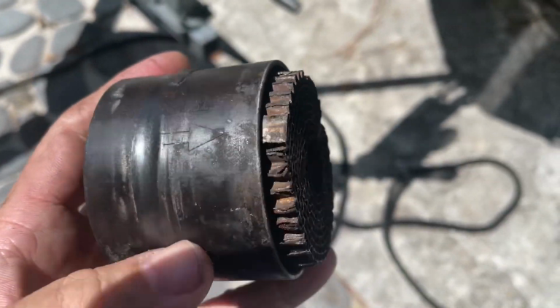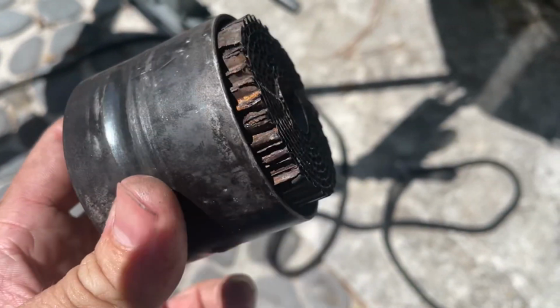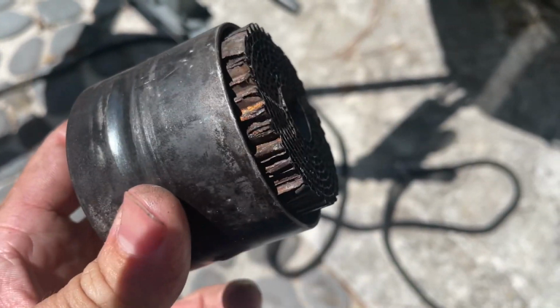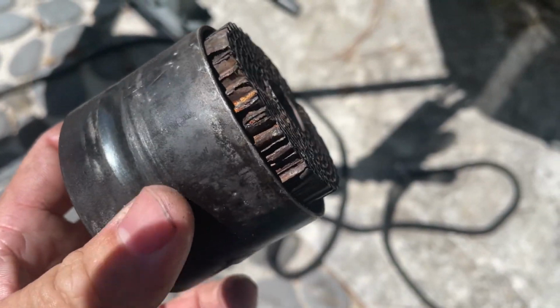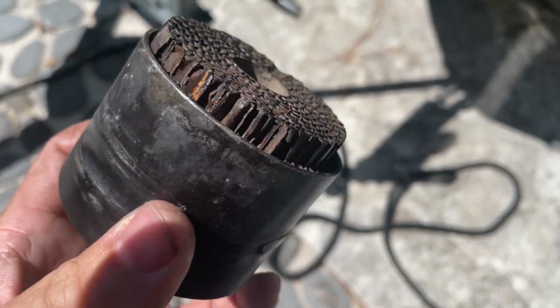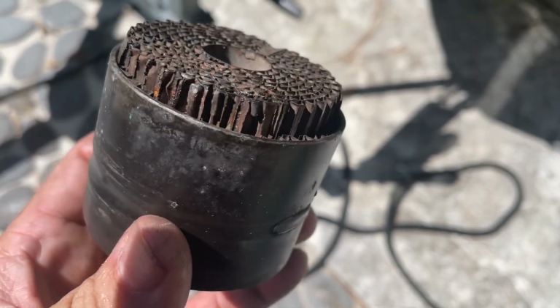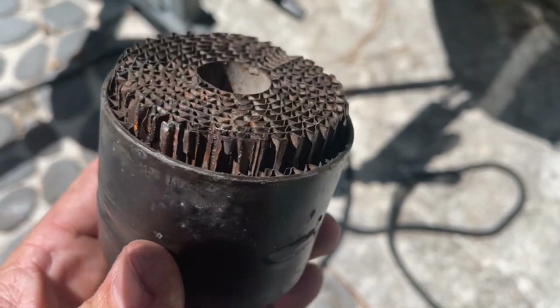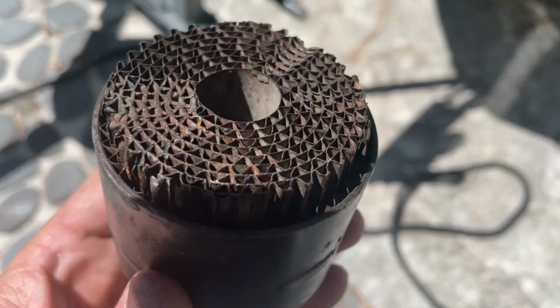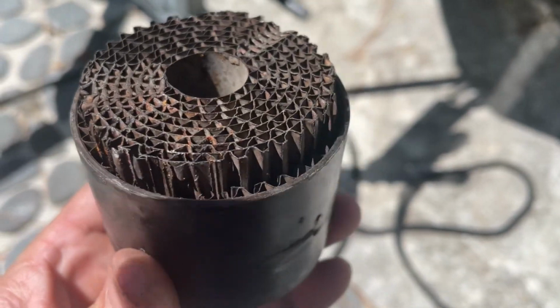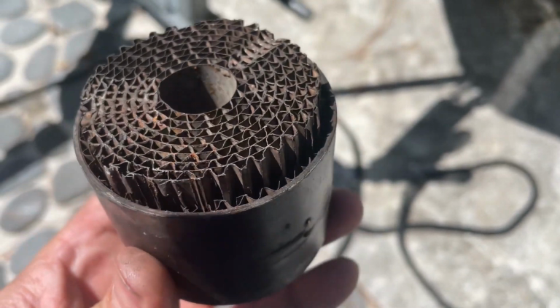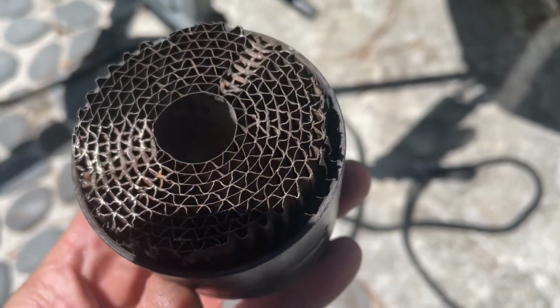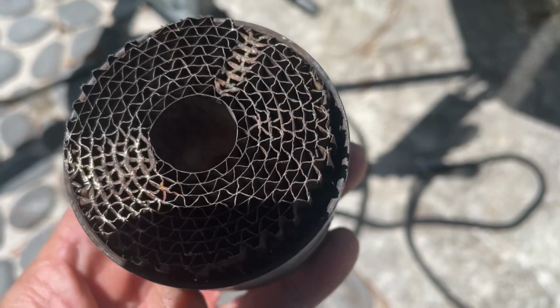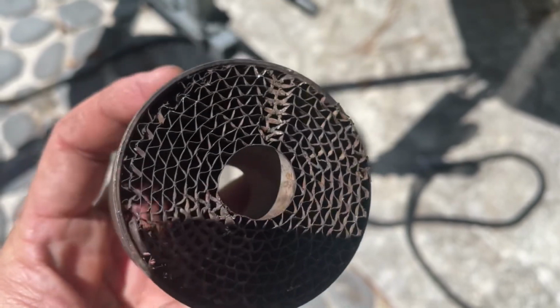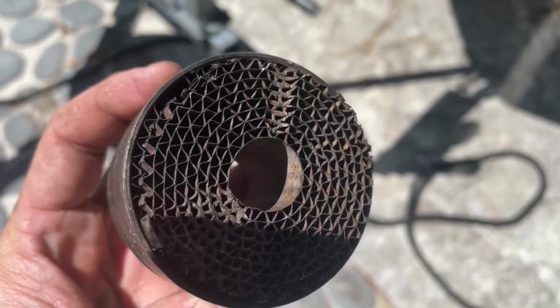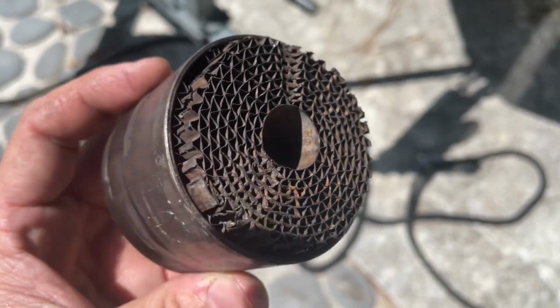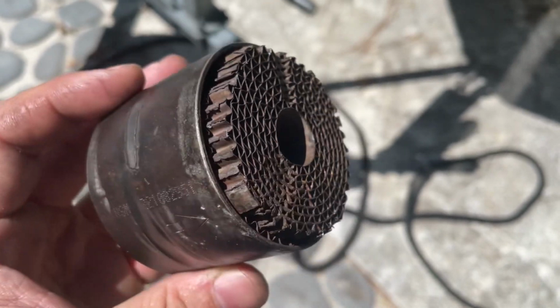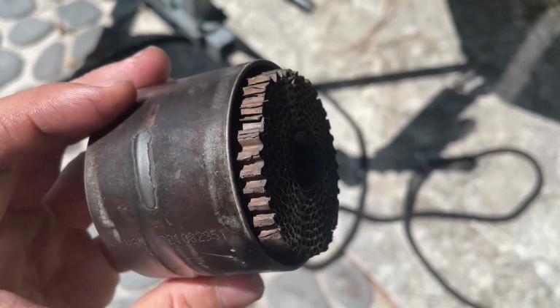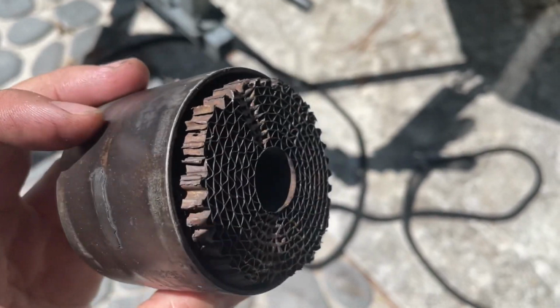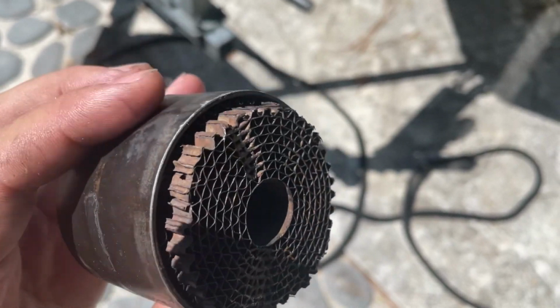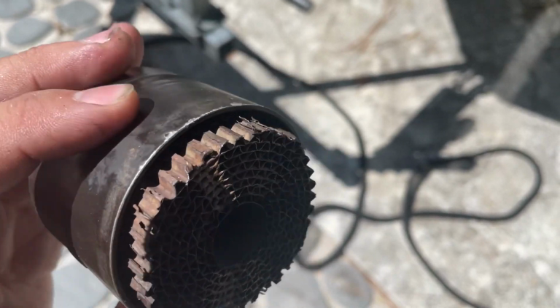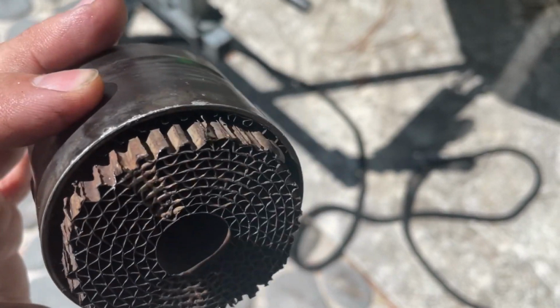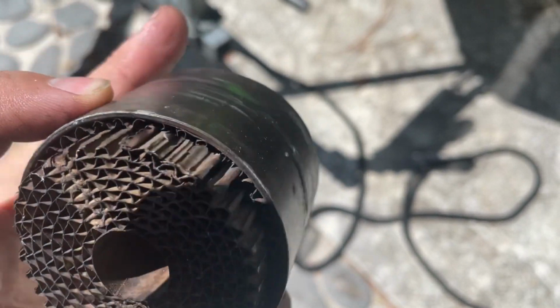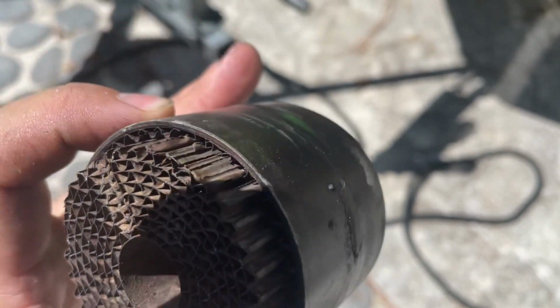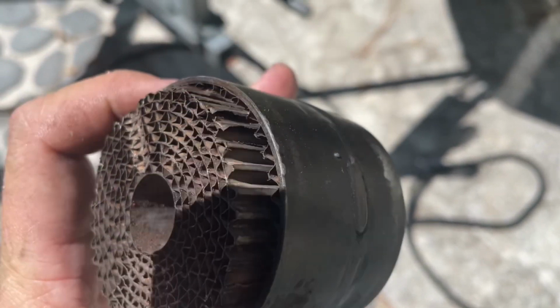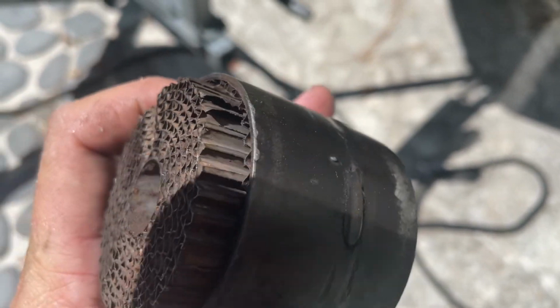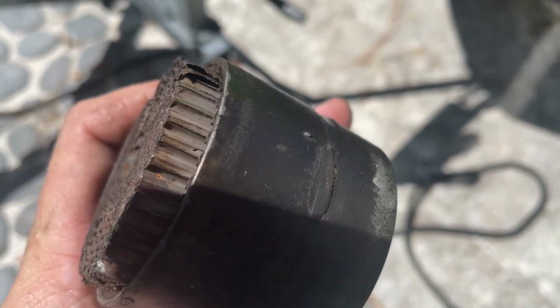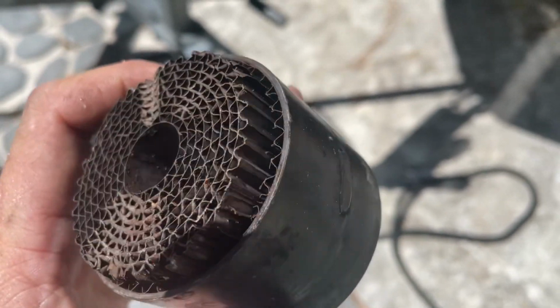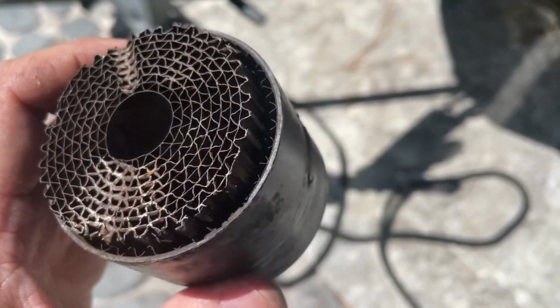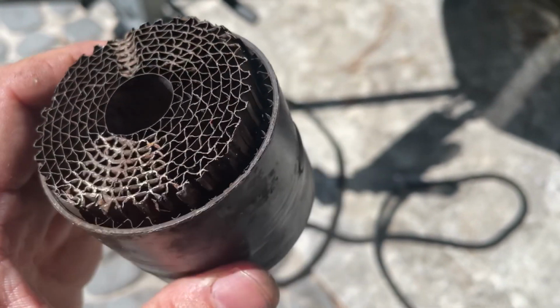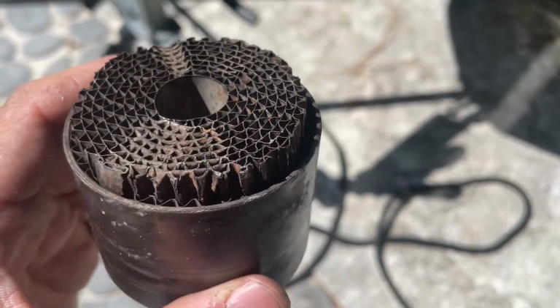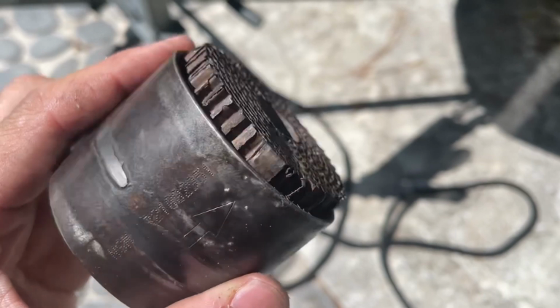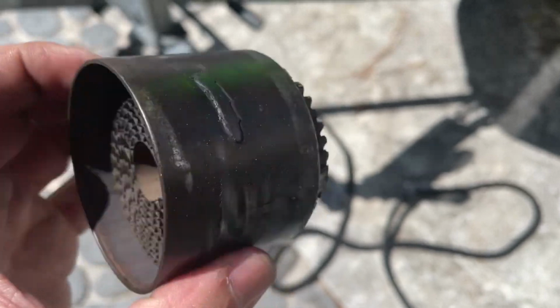So this is a public service announcement: do not wait more than 50 hours to inspect and replace your exhaust filter.